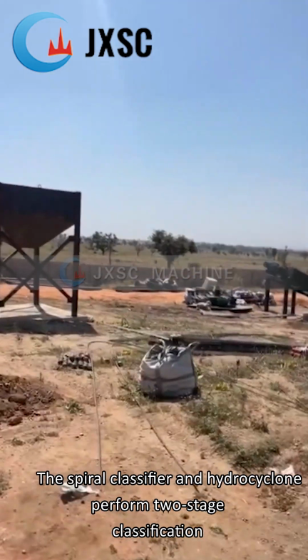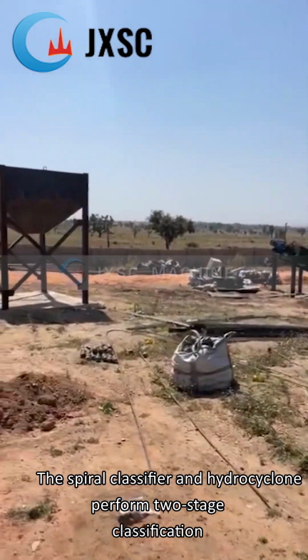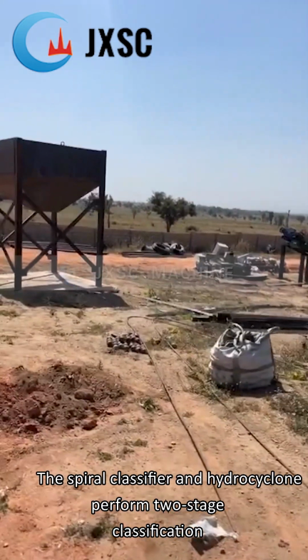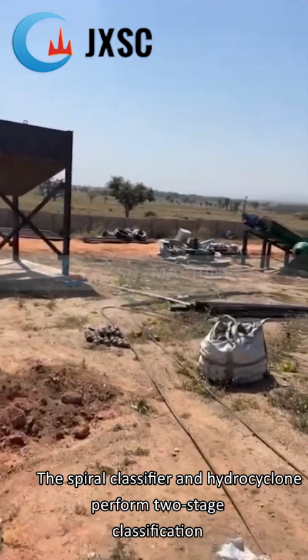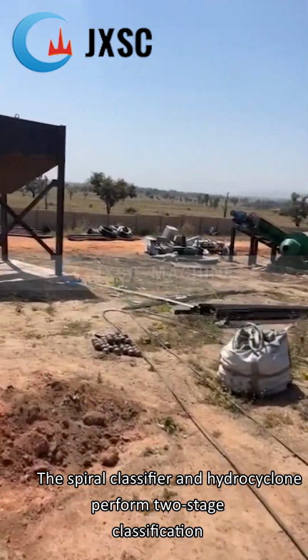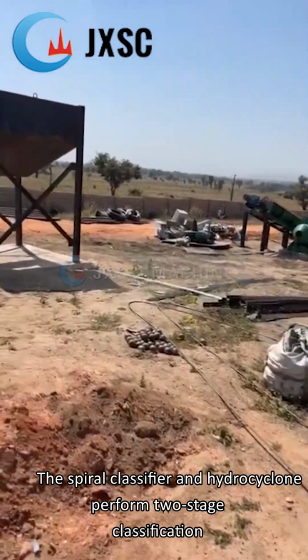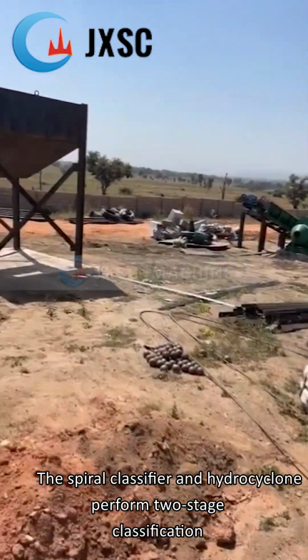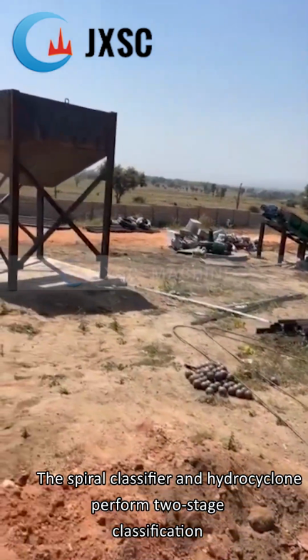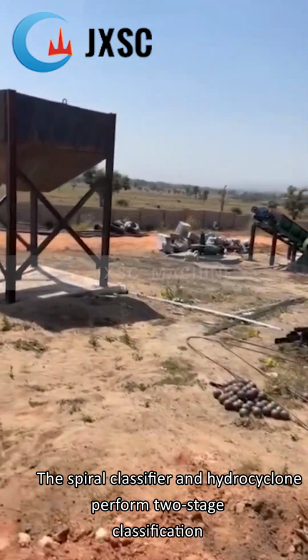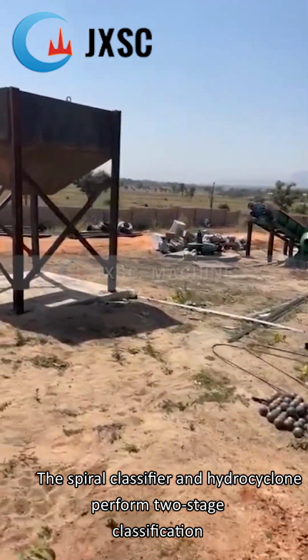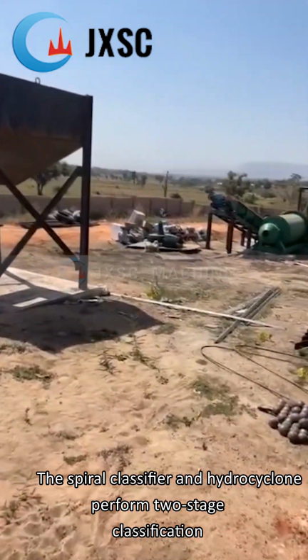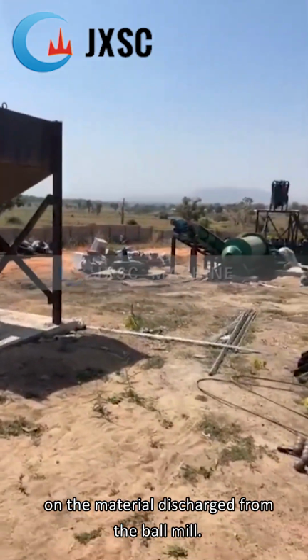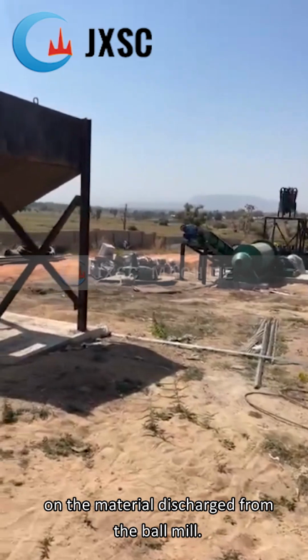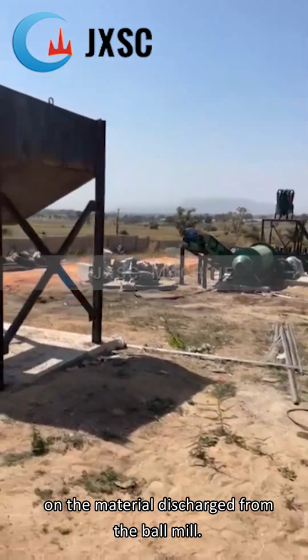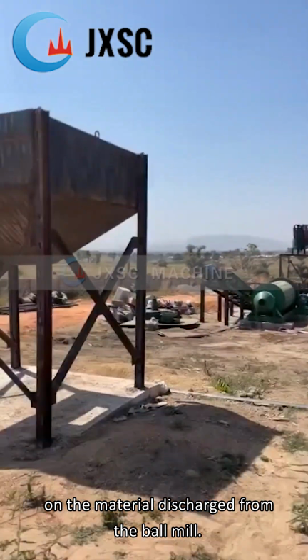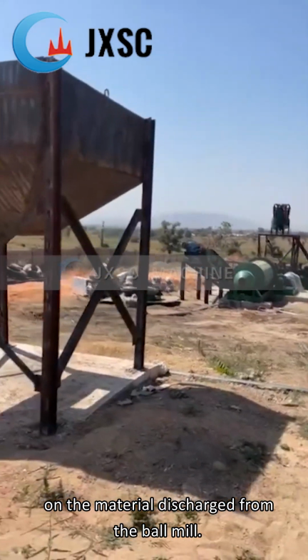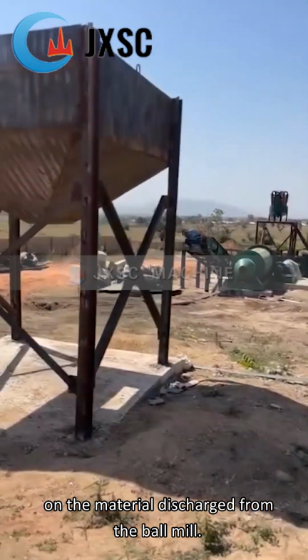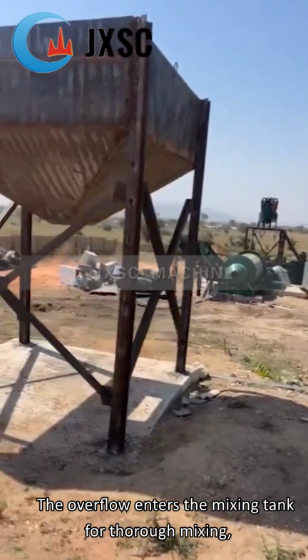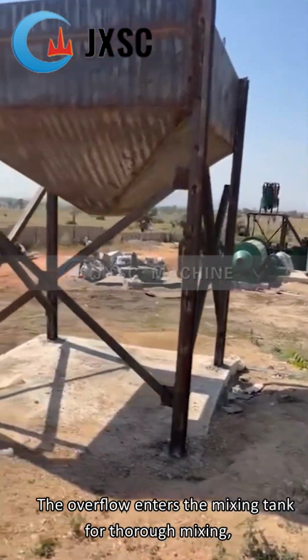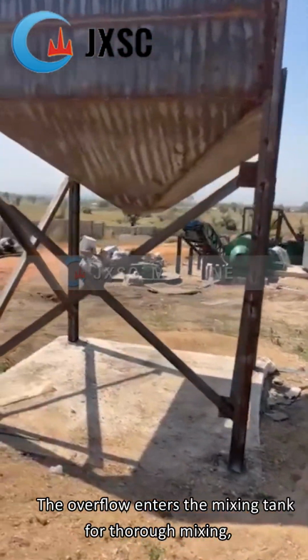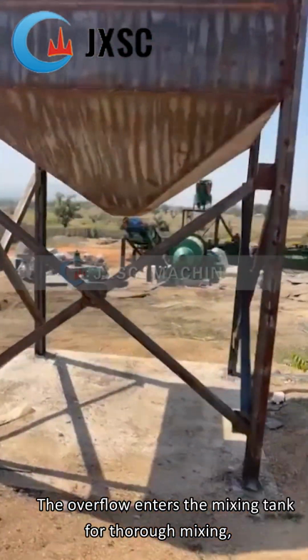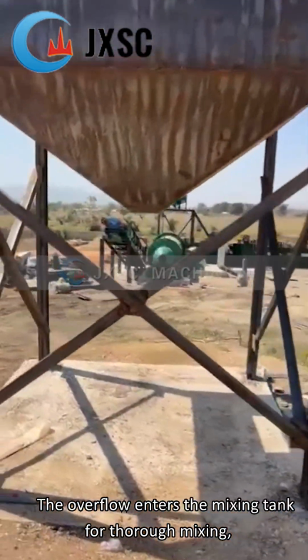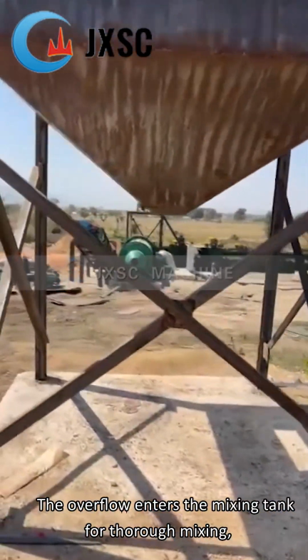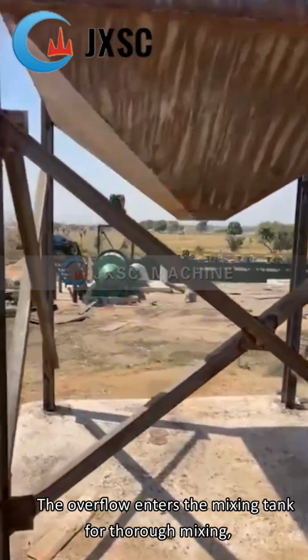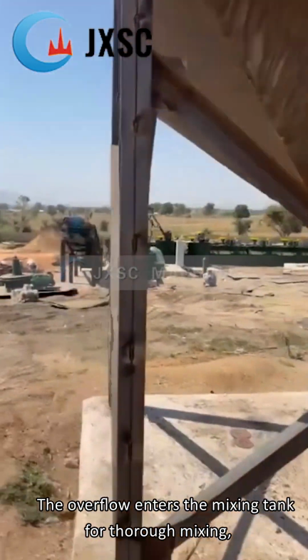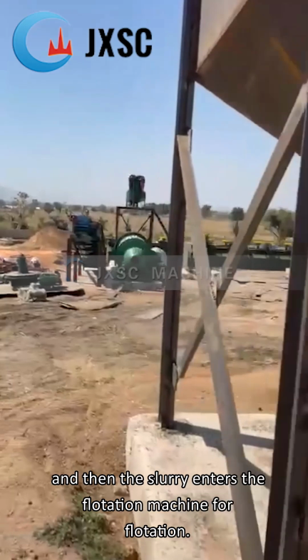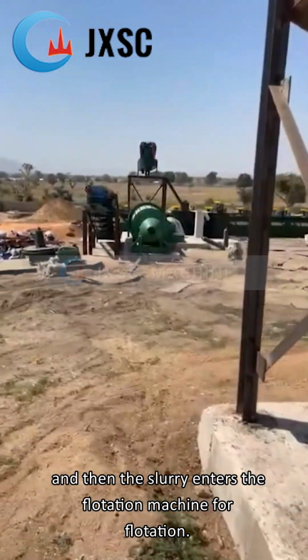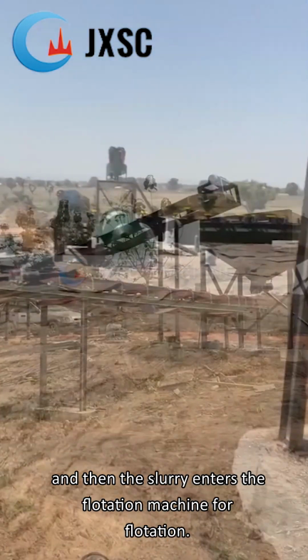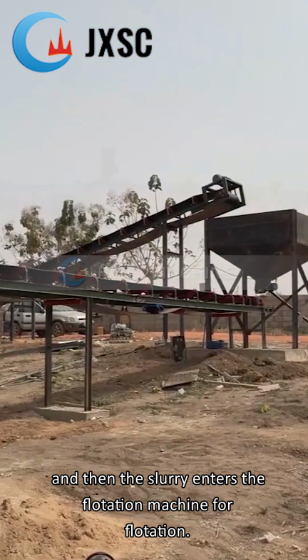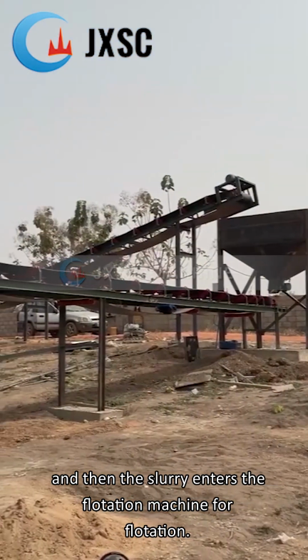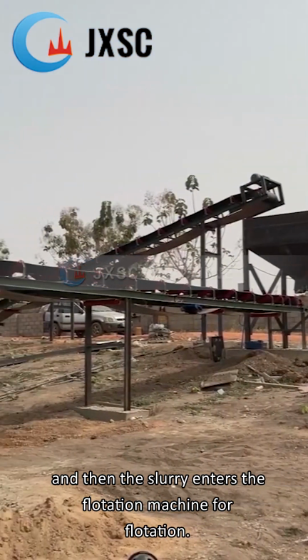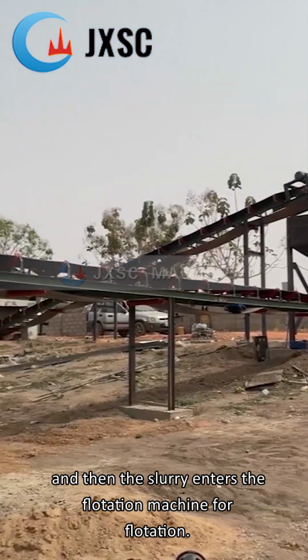The spiral classifier and hydrocyclone perform two-stage classification on the material discharged from the ball mill. The overflow enters the mixing tank for thorough mixing, and then the slurry enters the flotation machine for flotation.